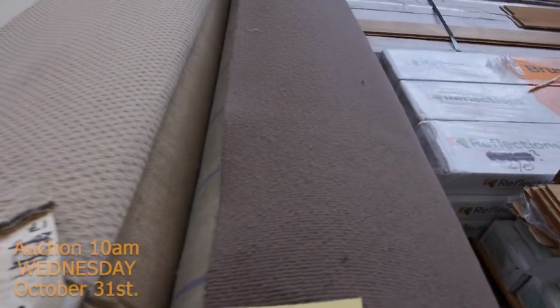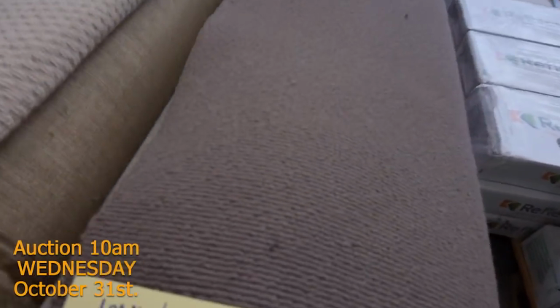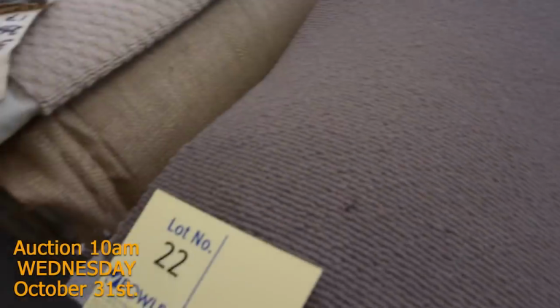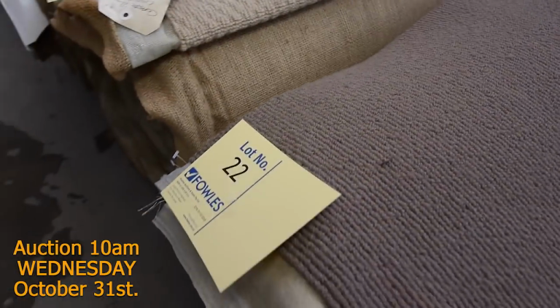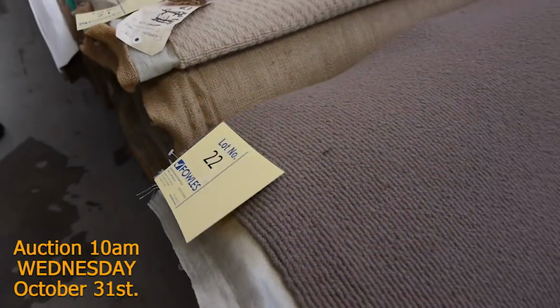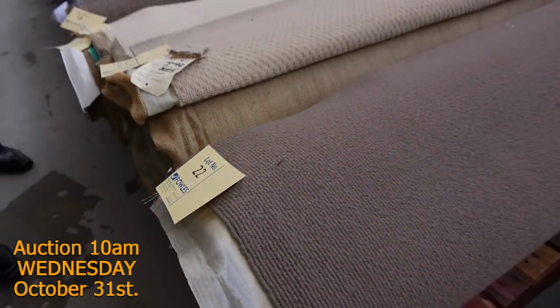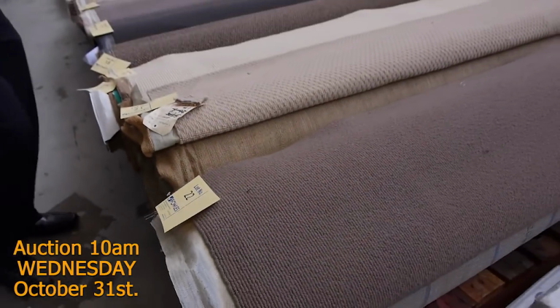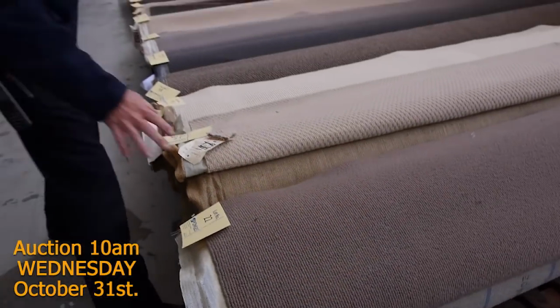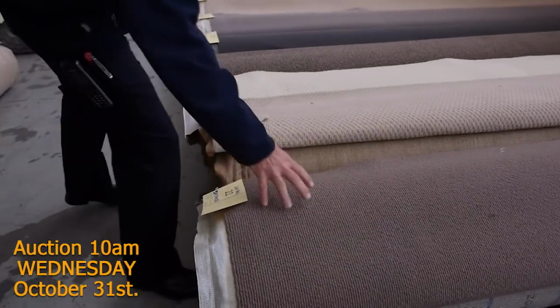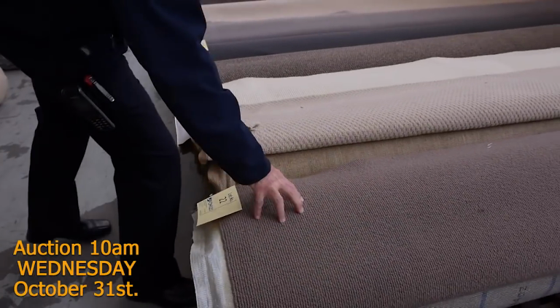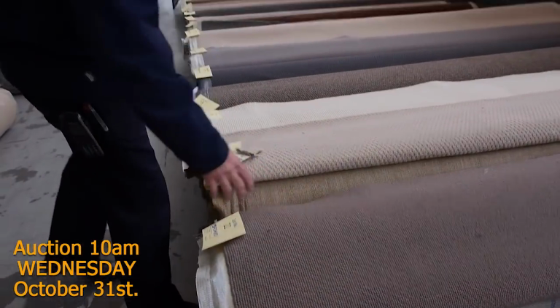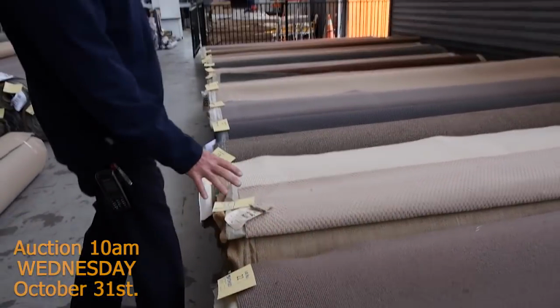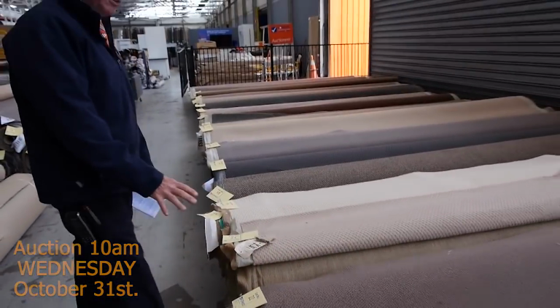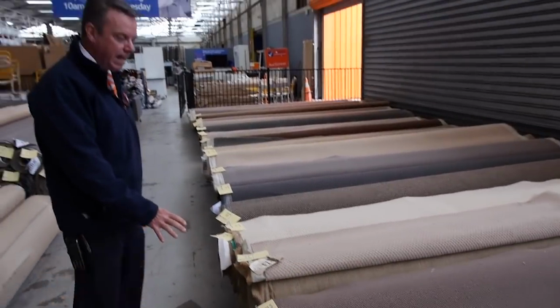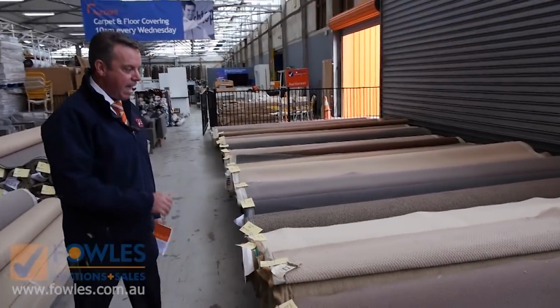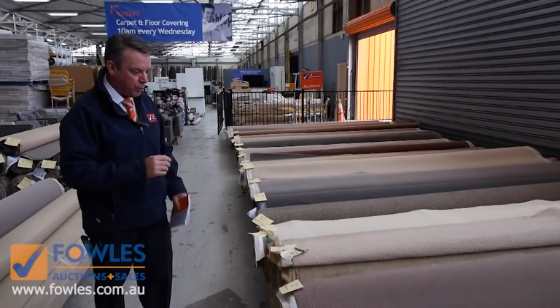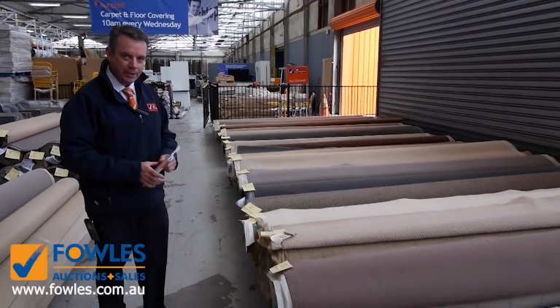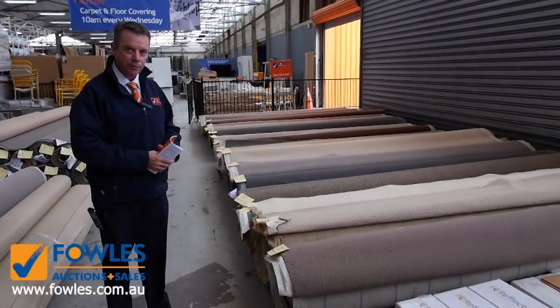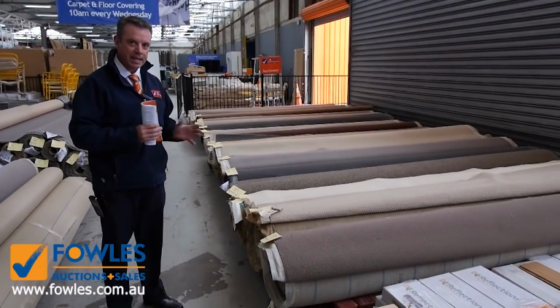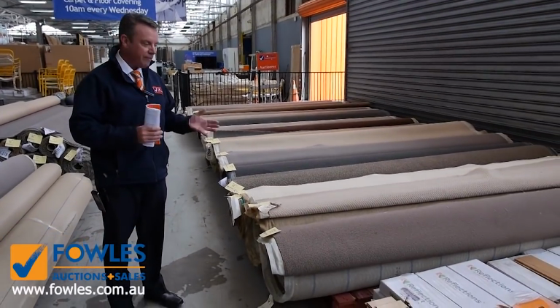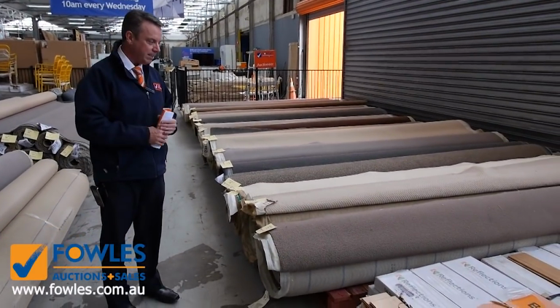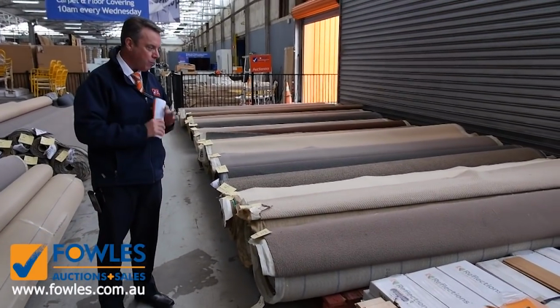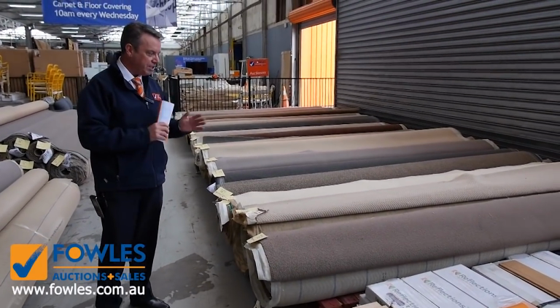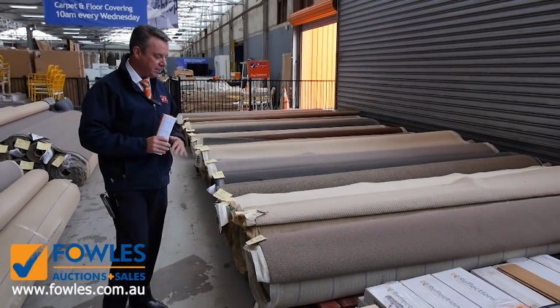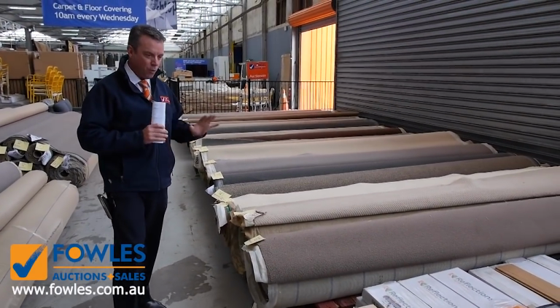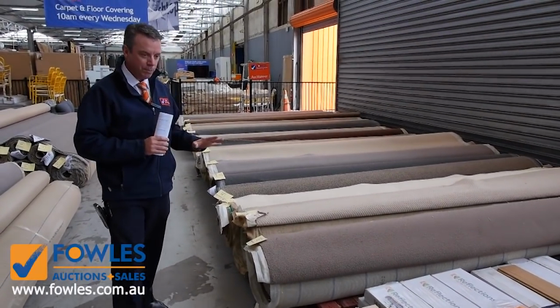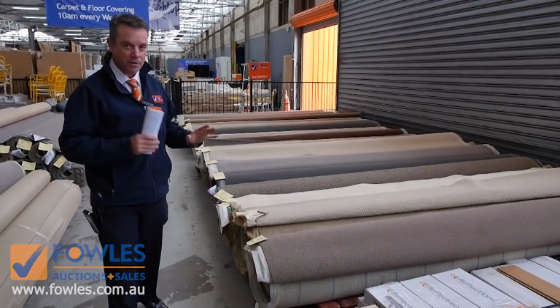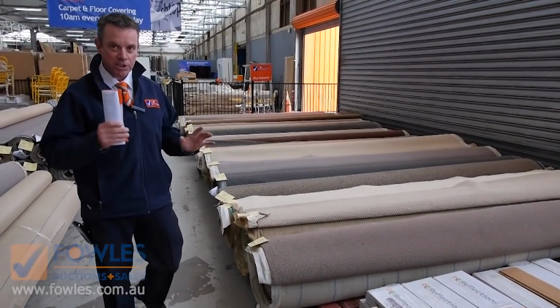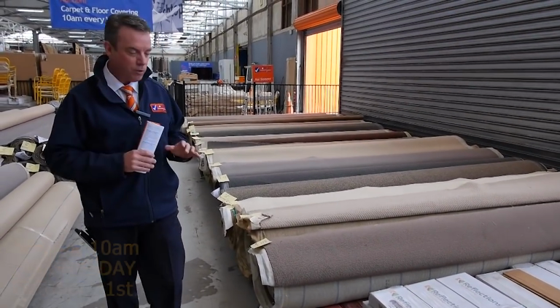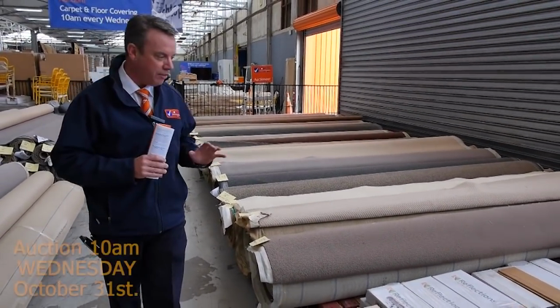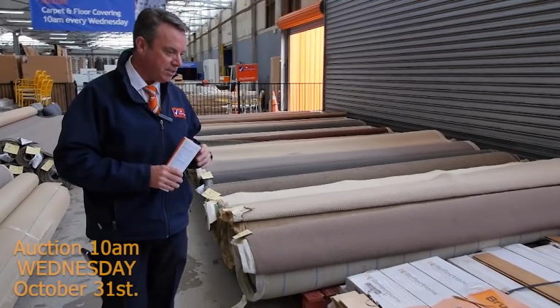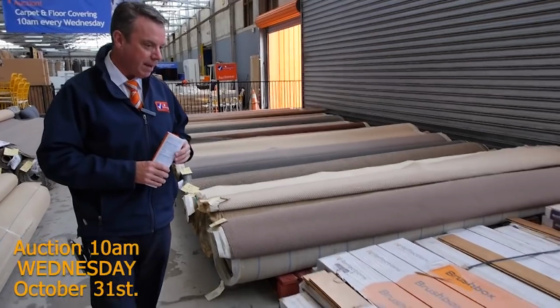You can even get some top quality carpet like this which is normally worth up at $180 a metre. We'll clear it out — if we only get $25 a metre, we'll sell it. So they're awesome buying. We've got lots more of those ones to come.